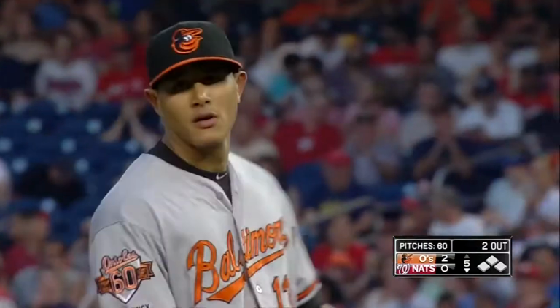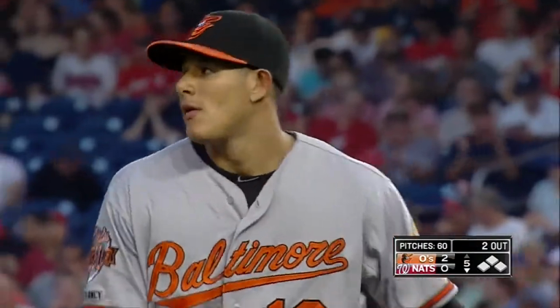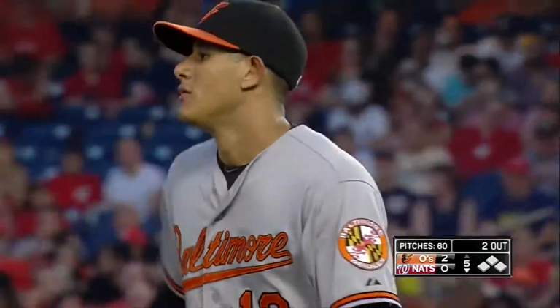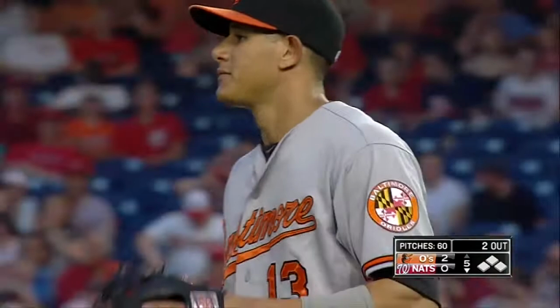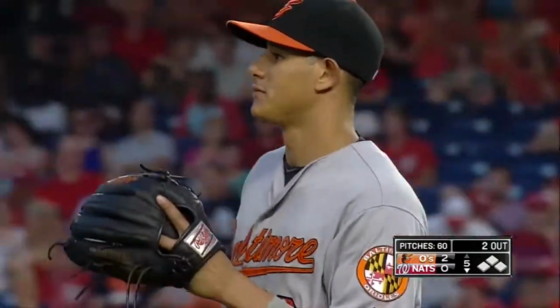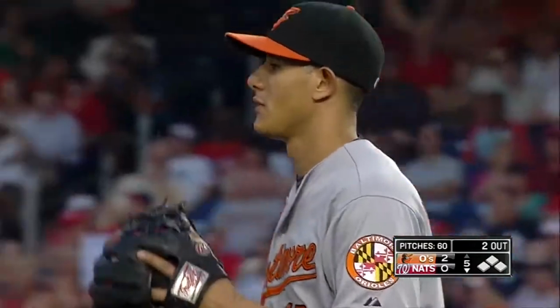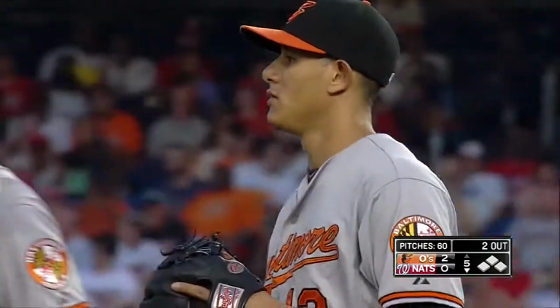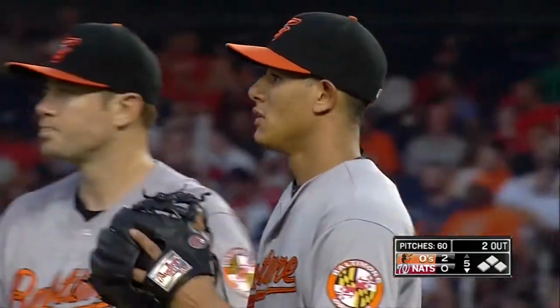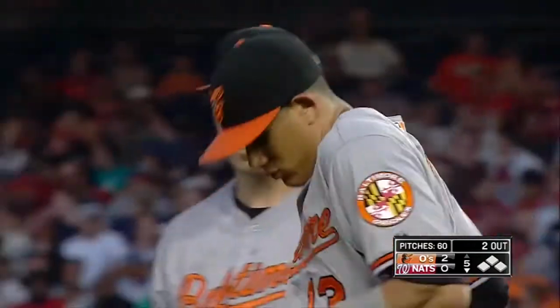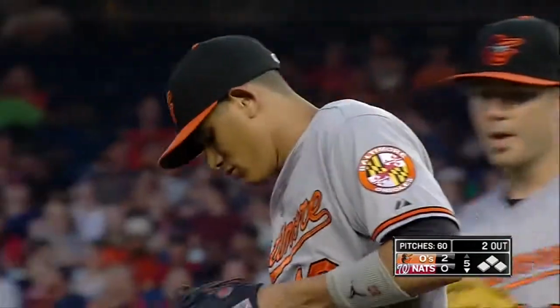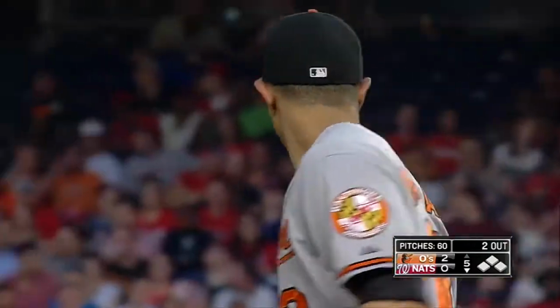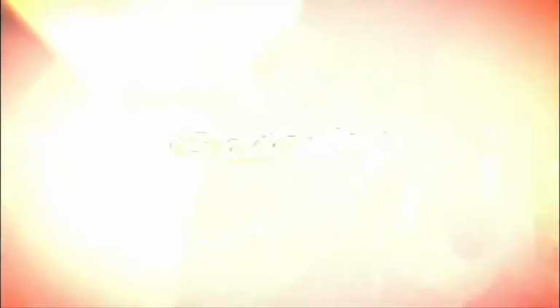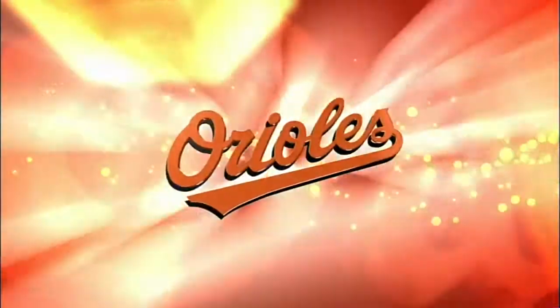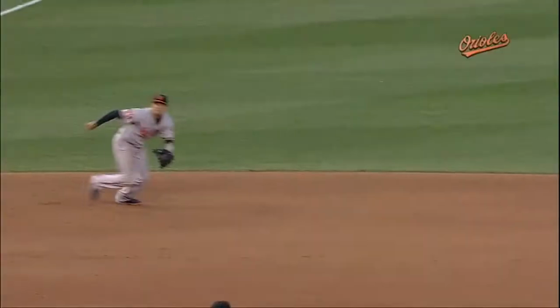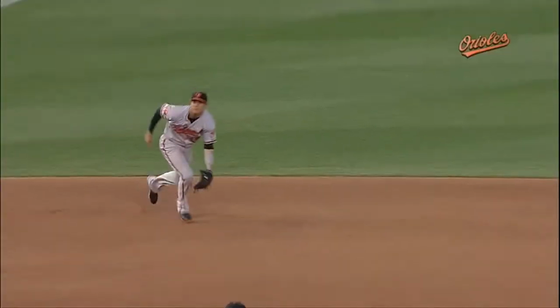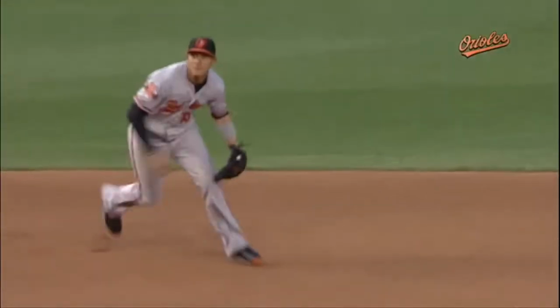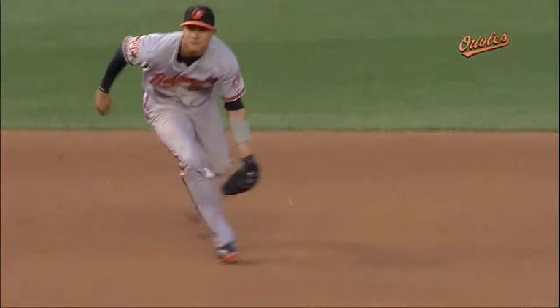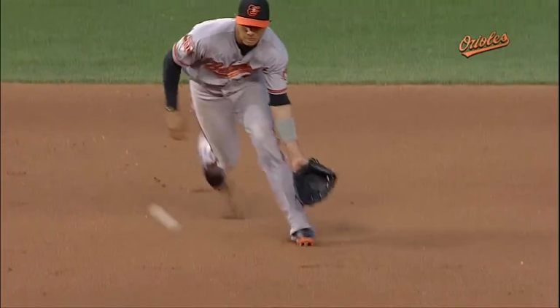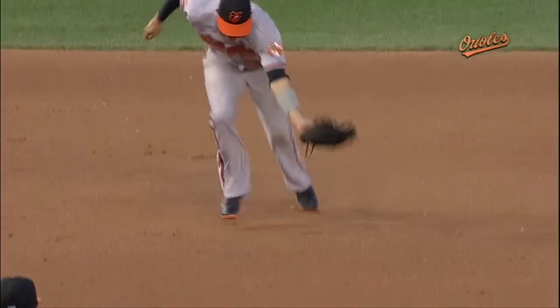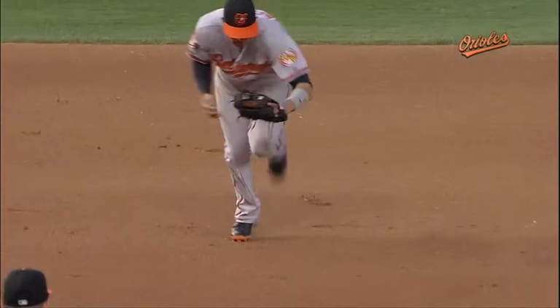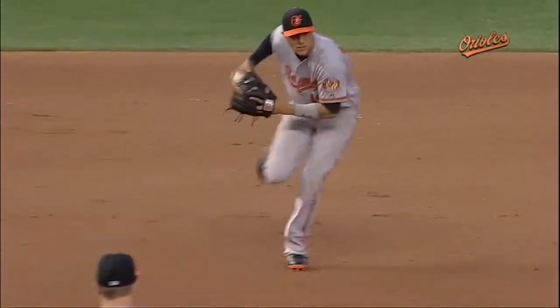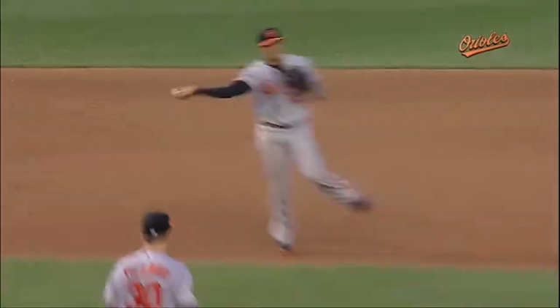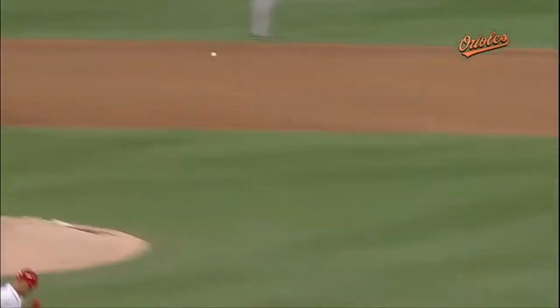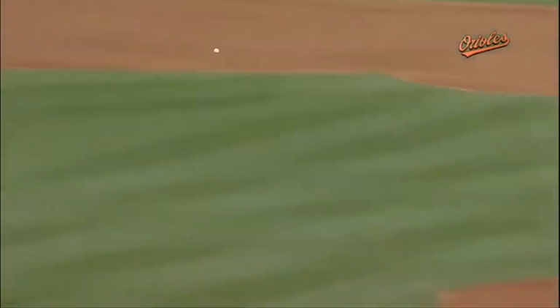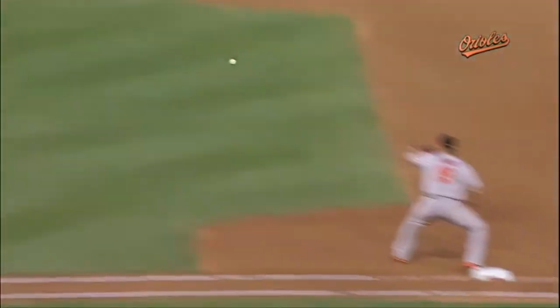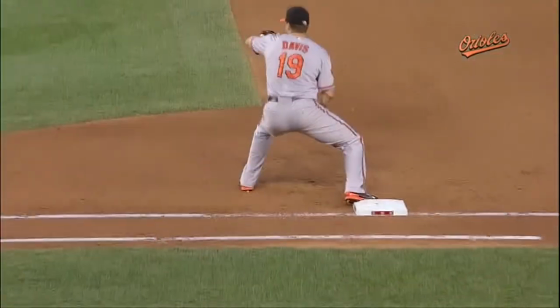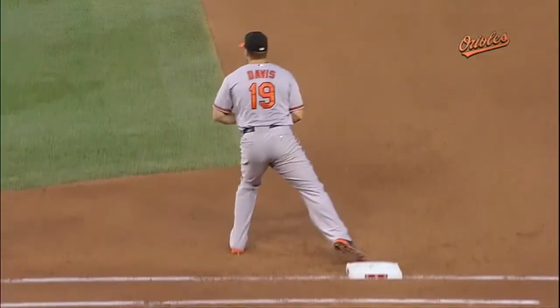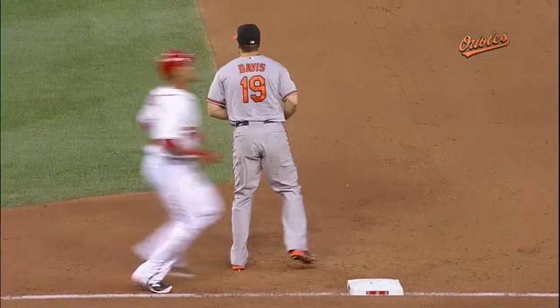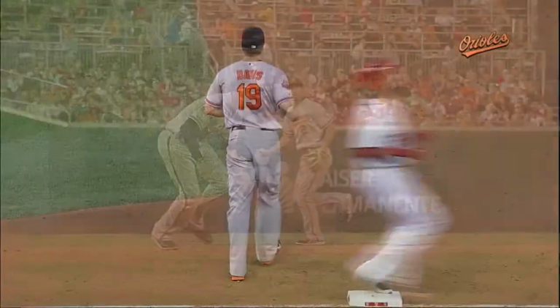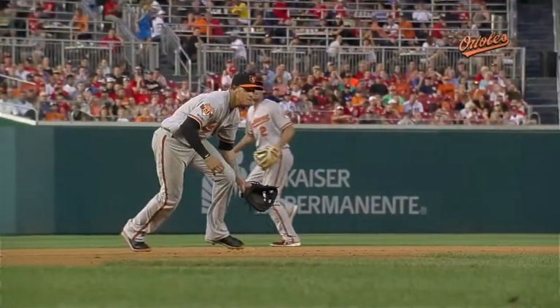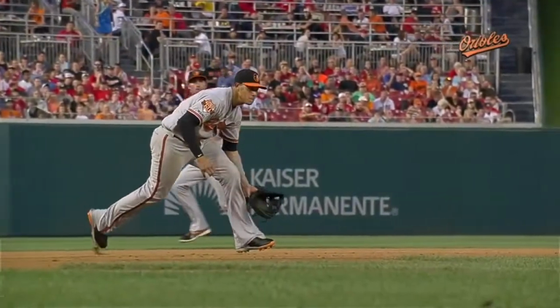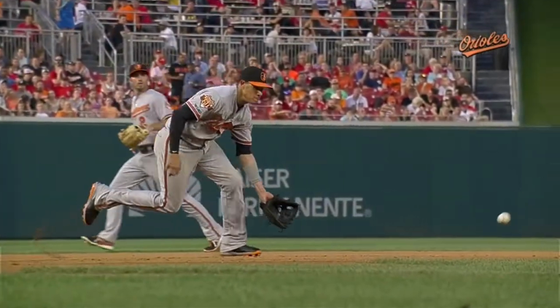Desmond retired. A great read right there by Manny Machado on the chopper — you better be aggressive, and Manny Machado is. Look how aggressively he comes and gets that short hop, gets the glove out in front, keeps the head down.